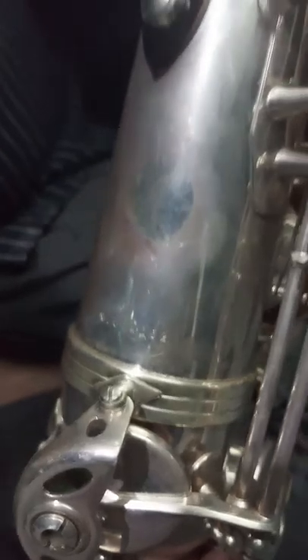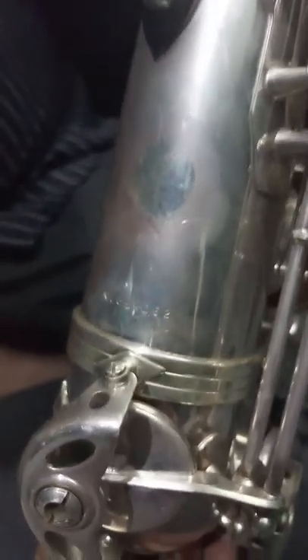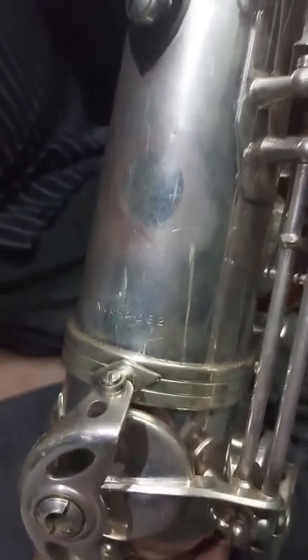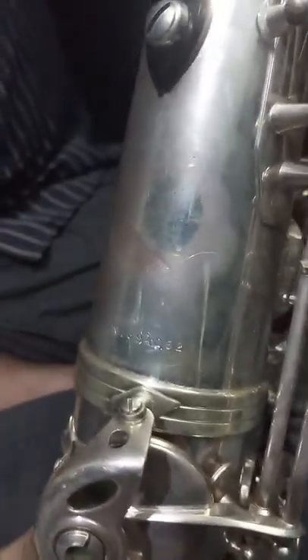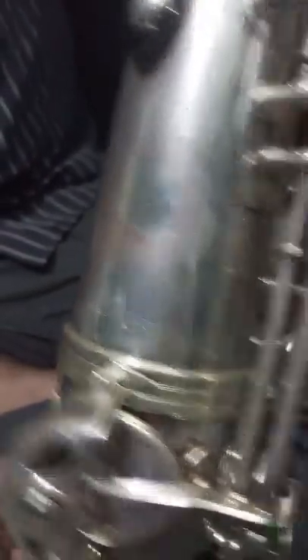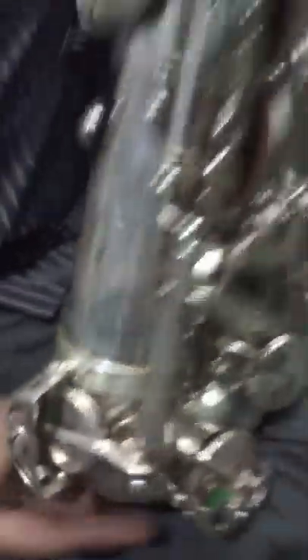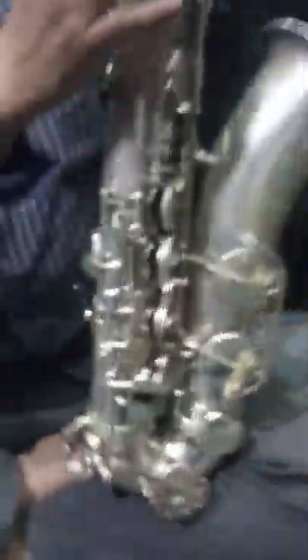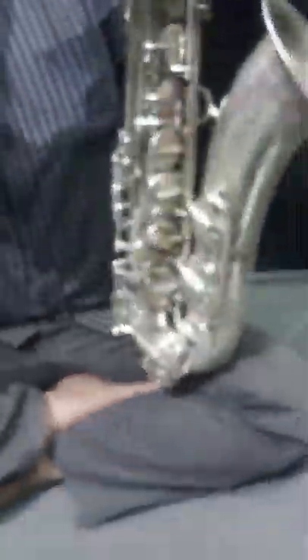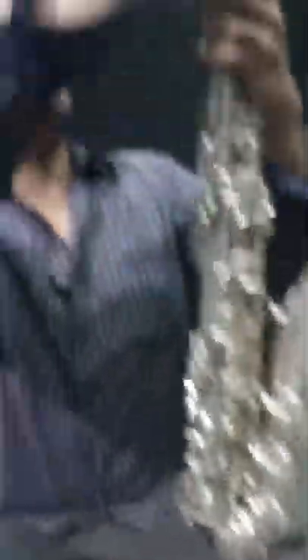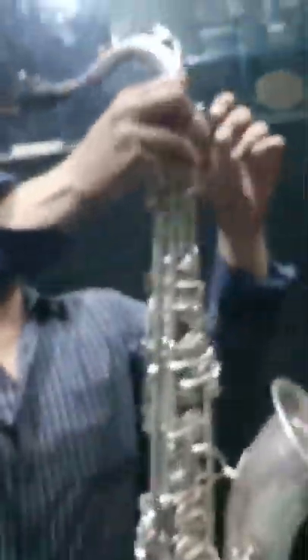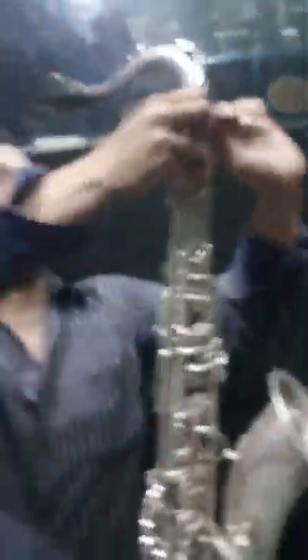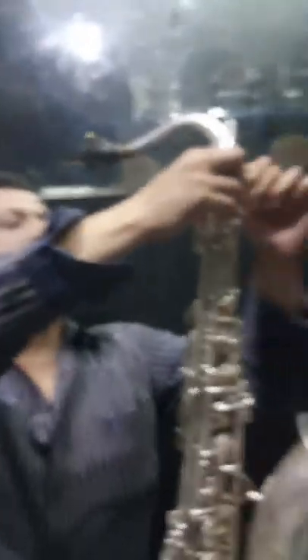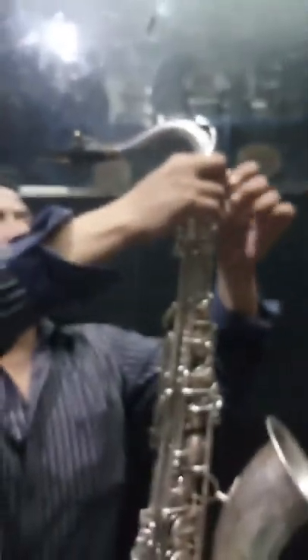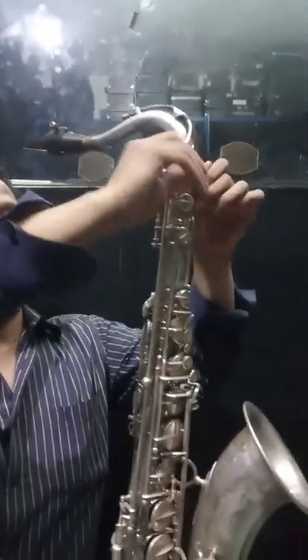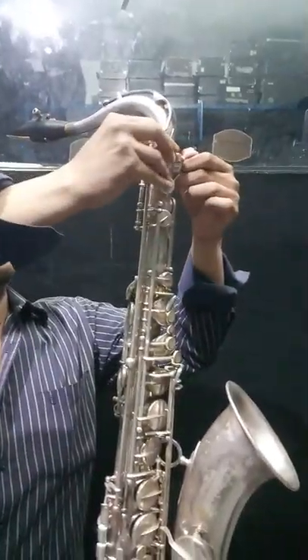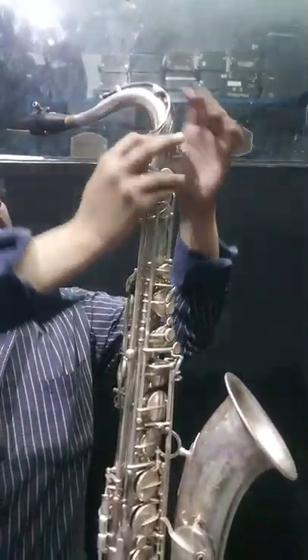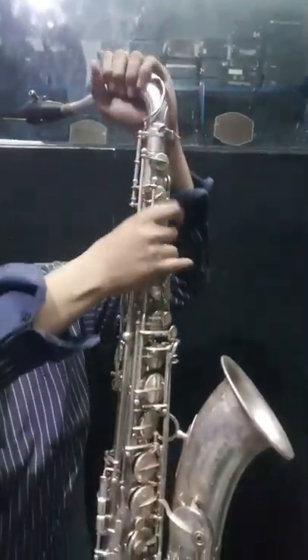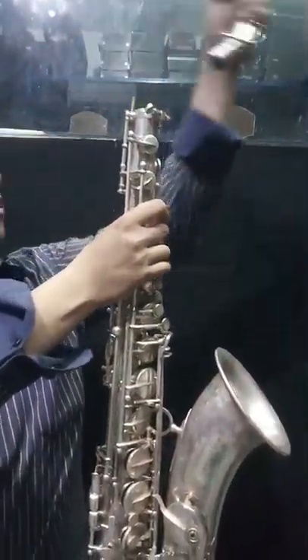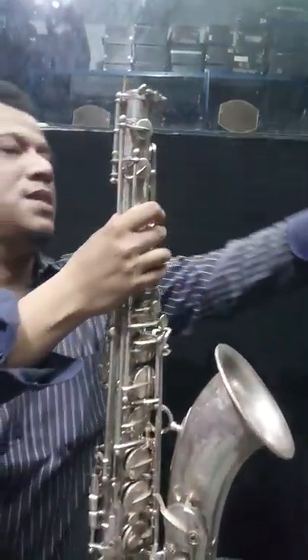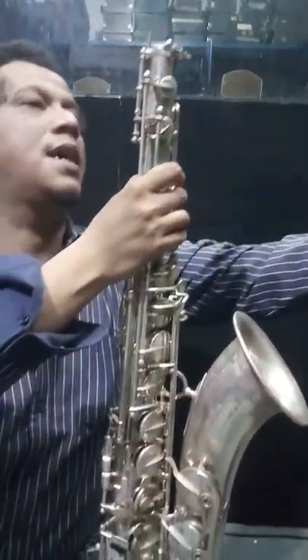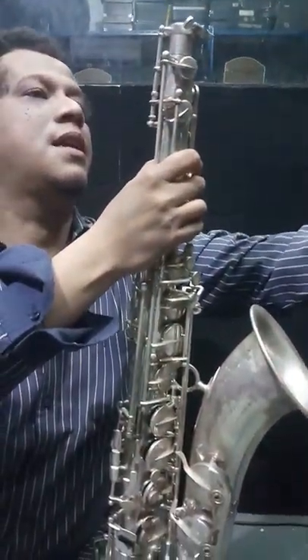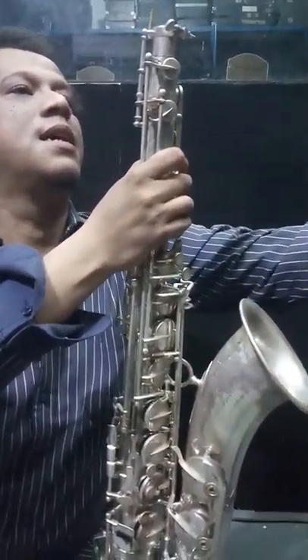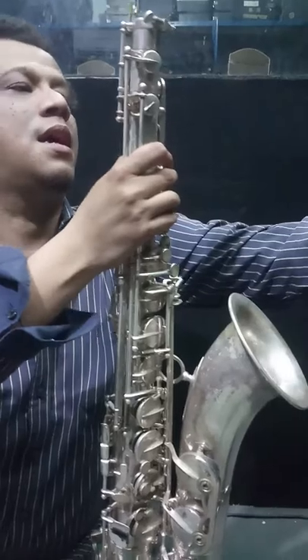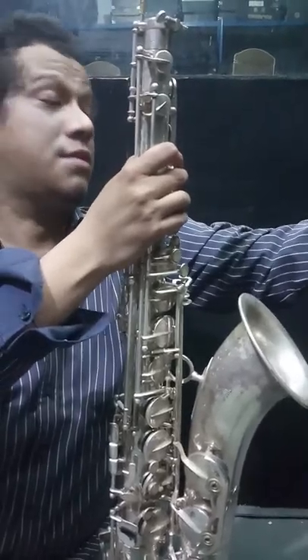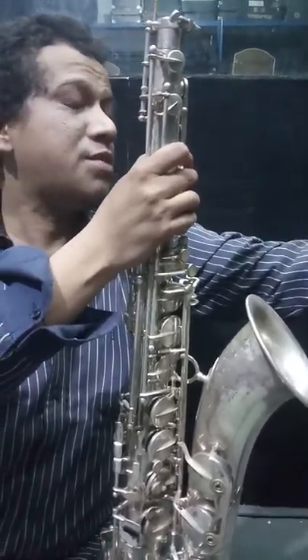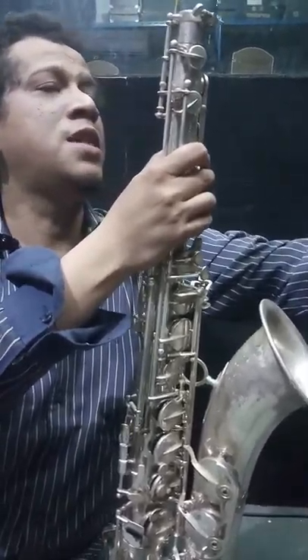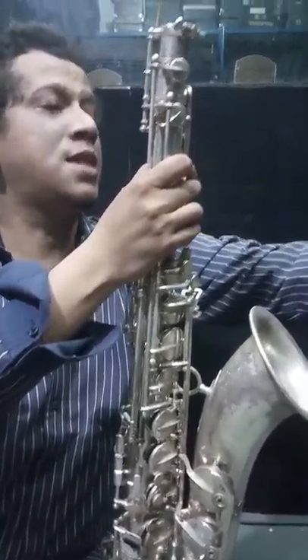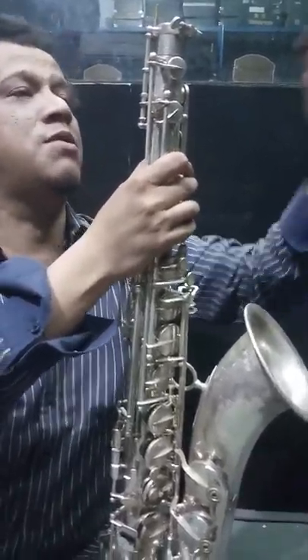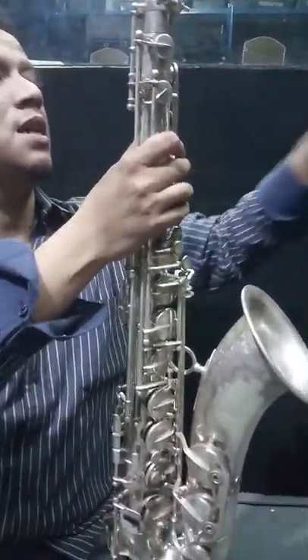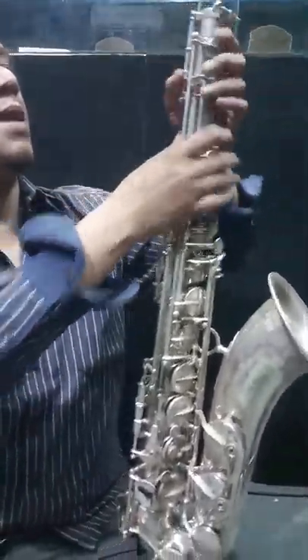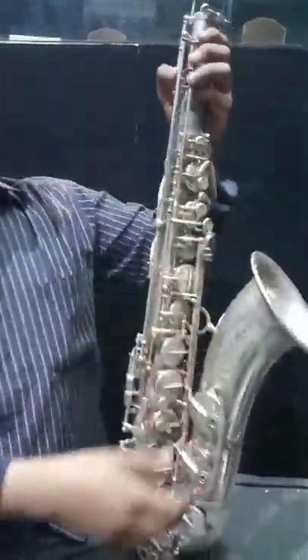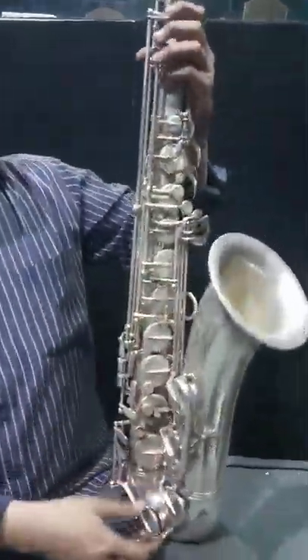This saxophone comes with an original case but without a mouthpiece and a neck. For this demonstration I'm using a Mark 7 neck.